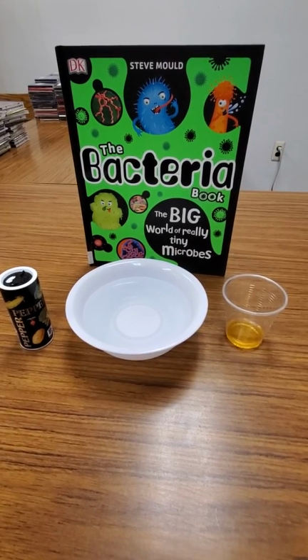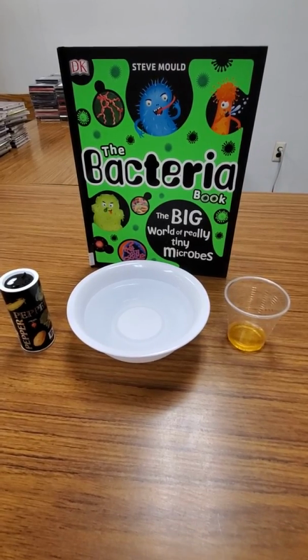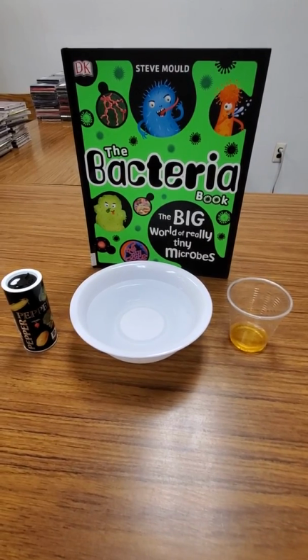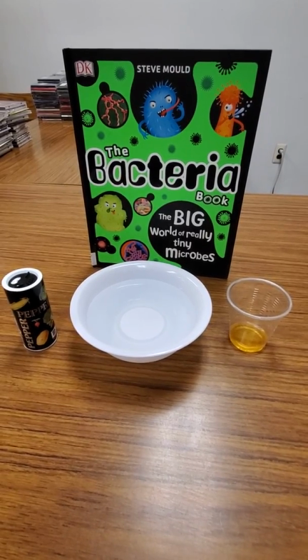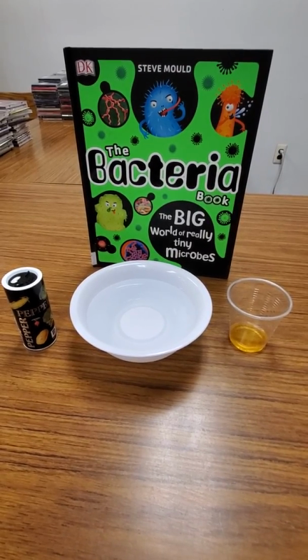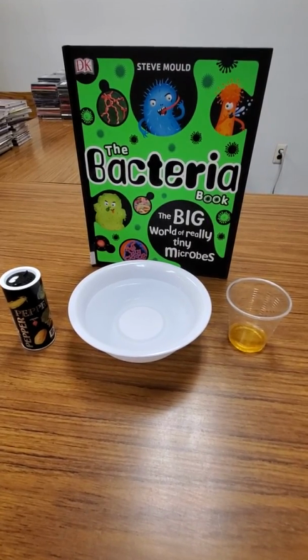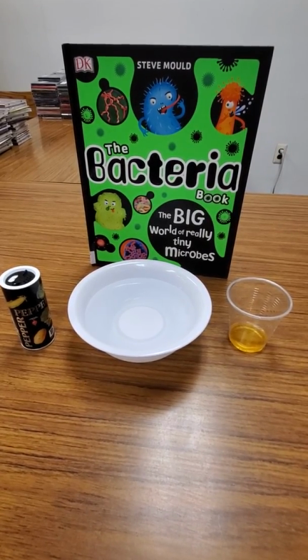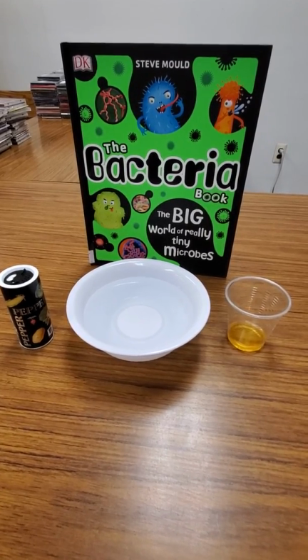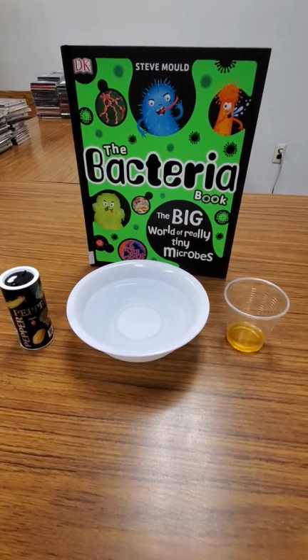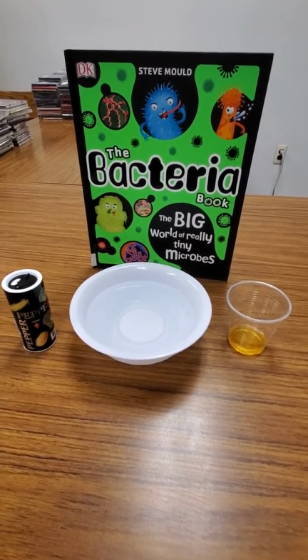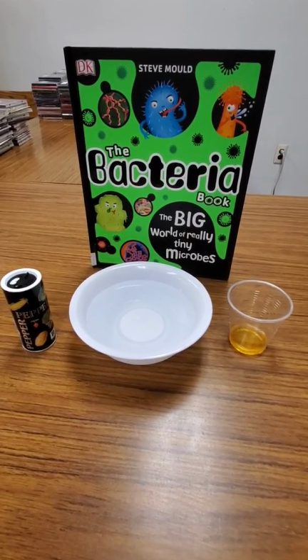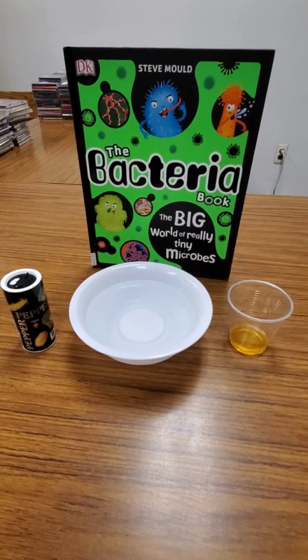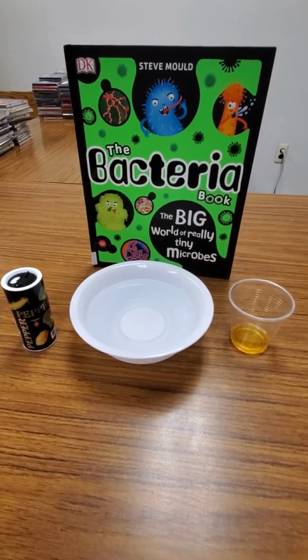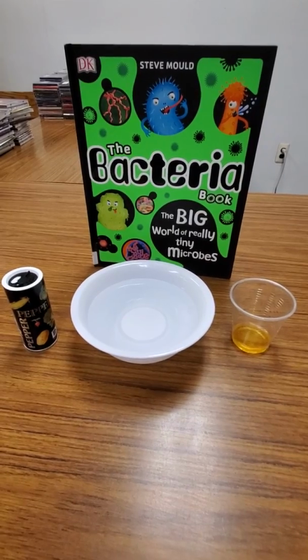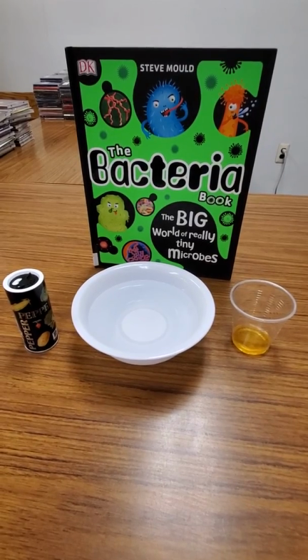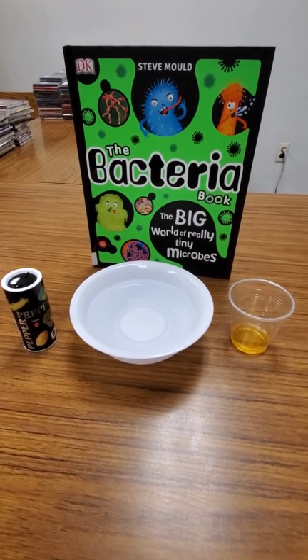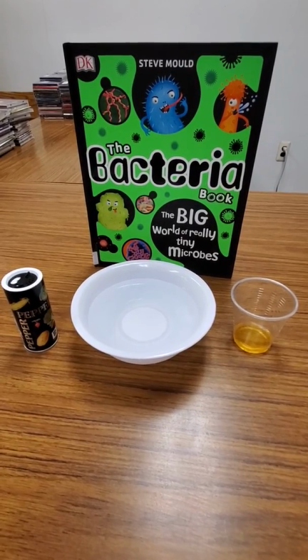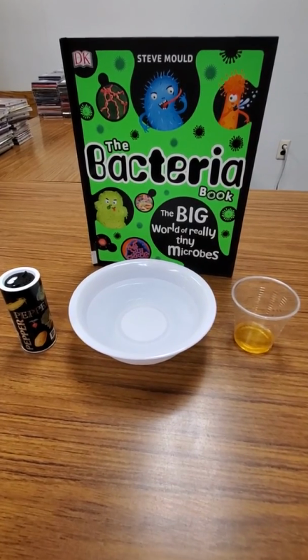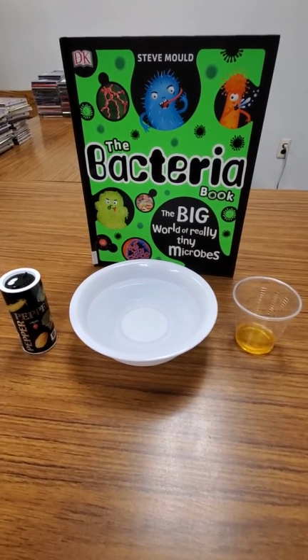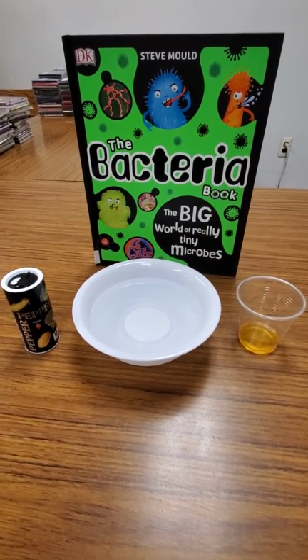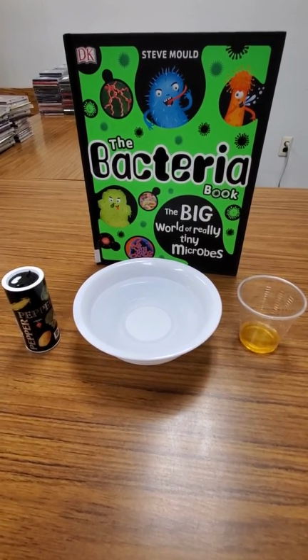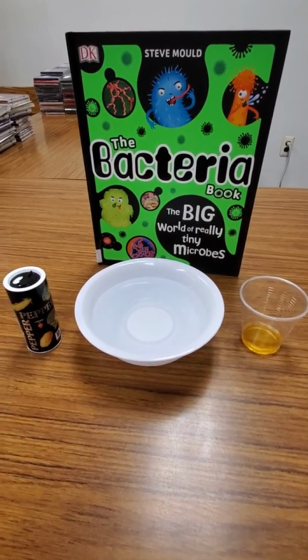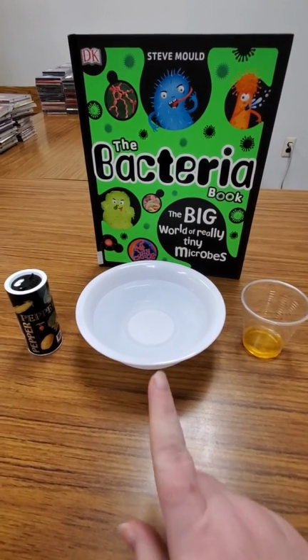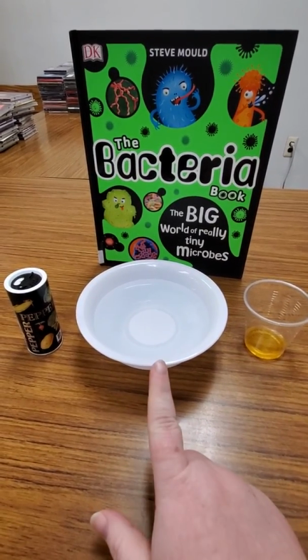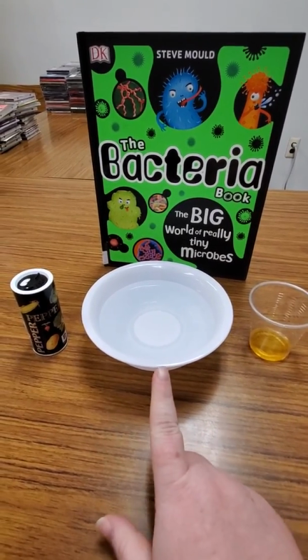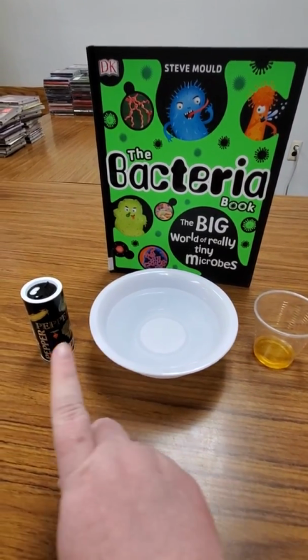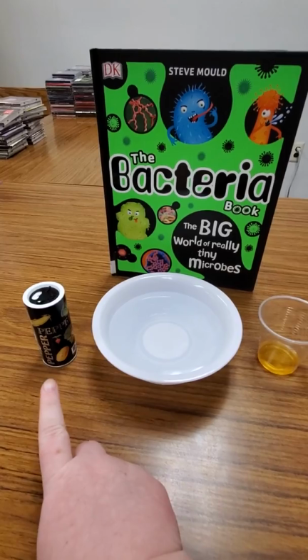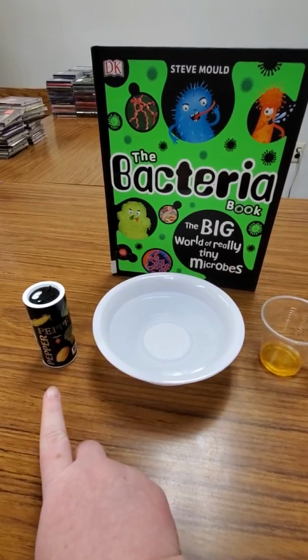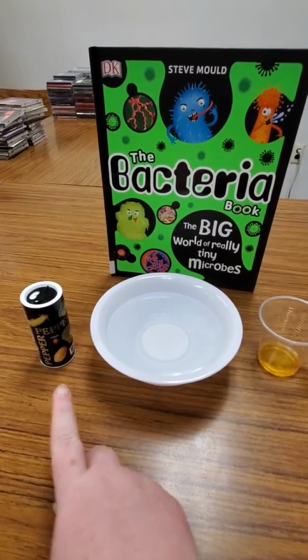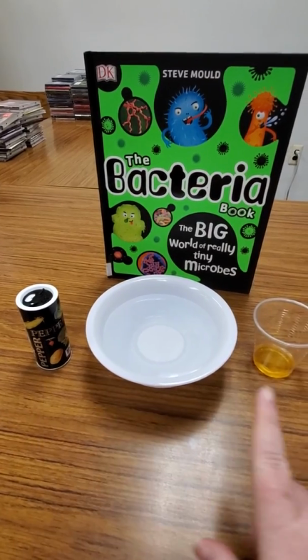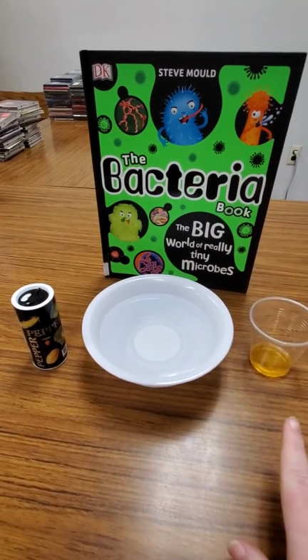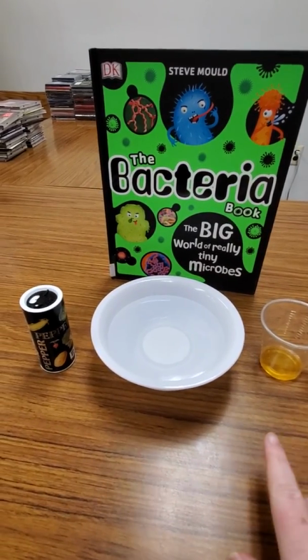Hi friends! Here's an experiment you can do at home to help your kids understand why we use soap to wash our hands. All you need is a bowl of water, some pepper, and some soap.